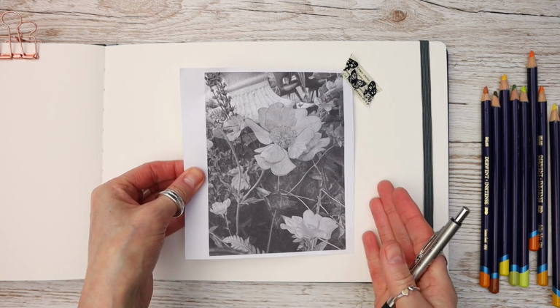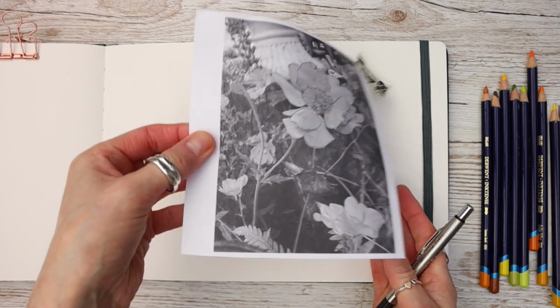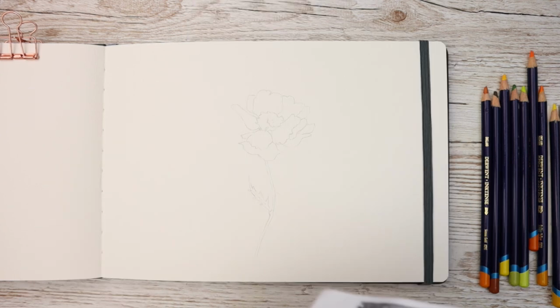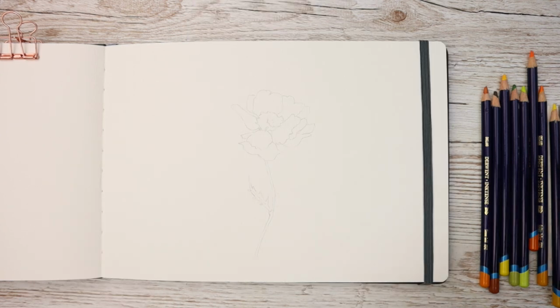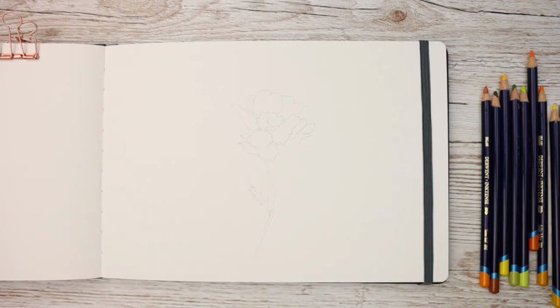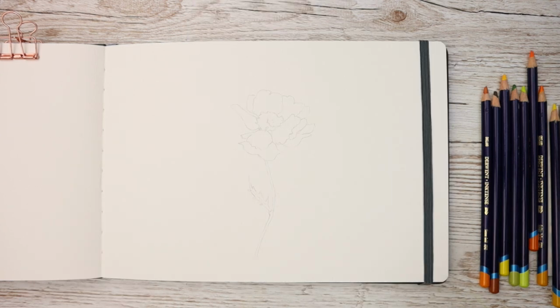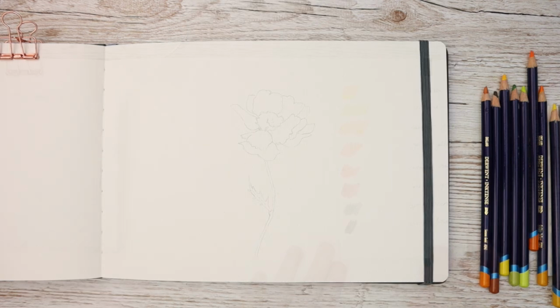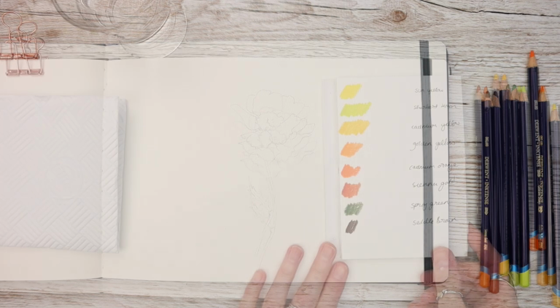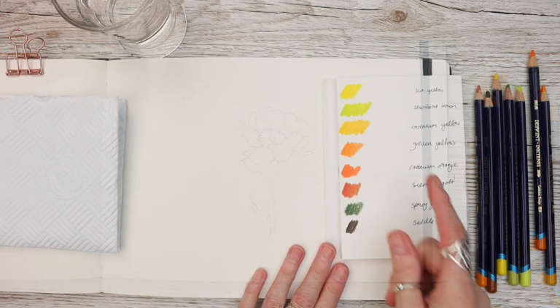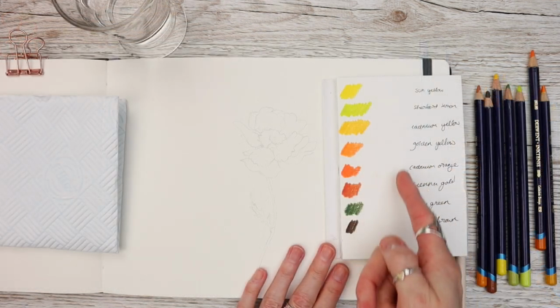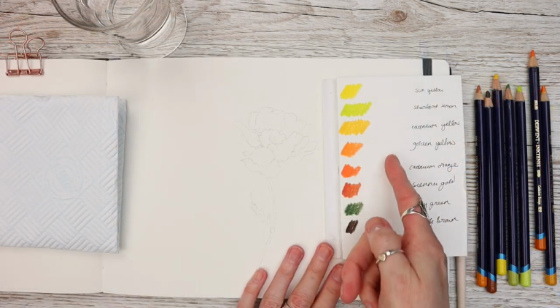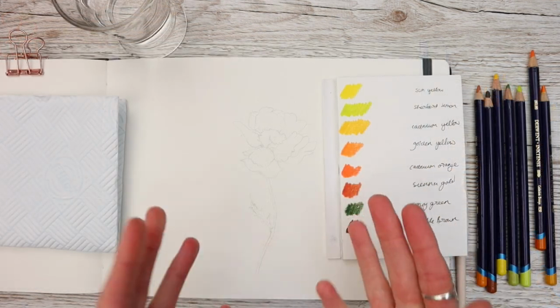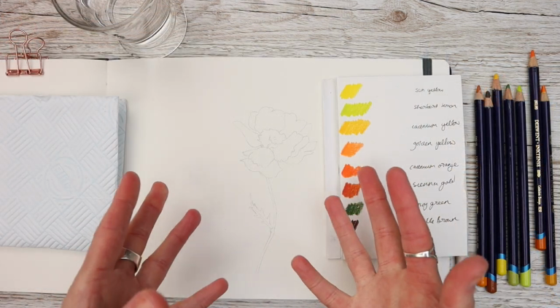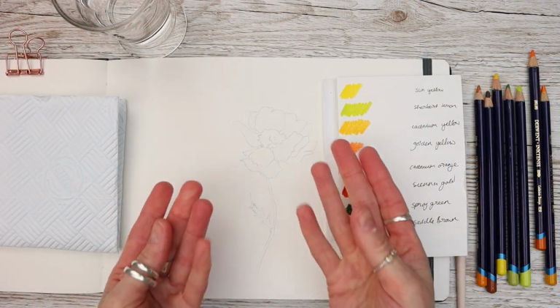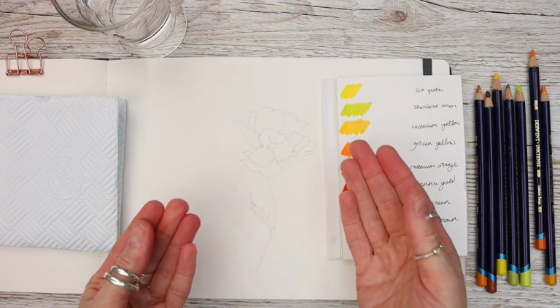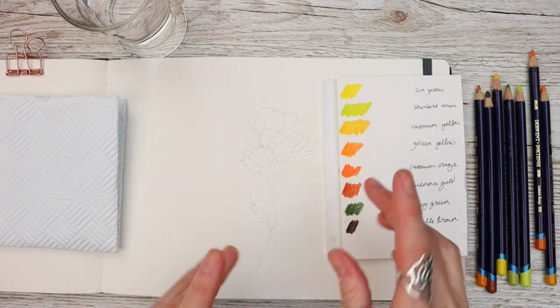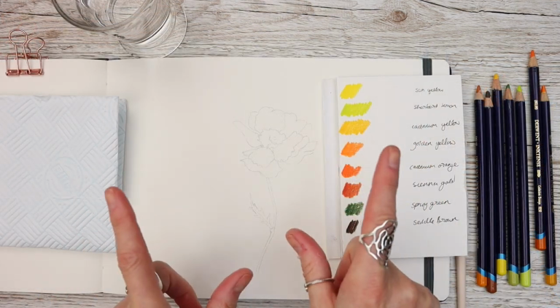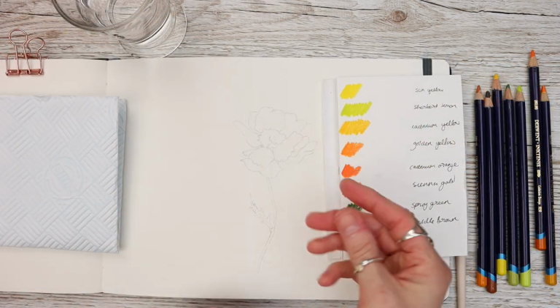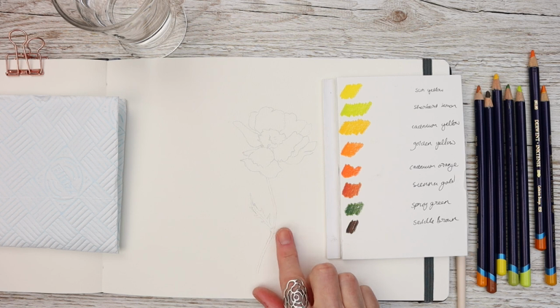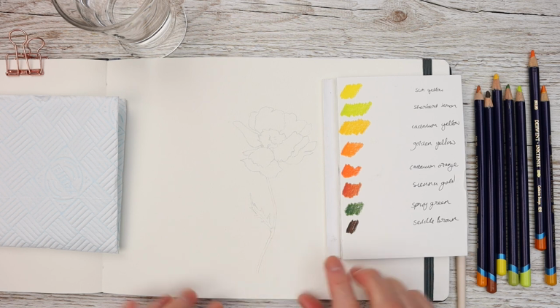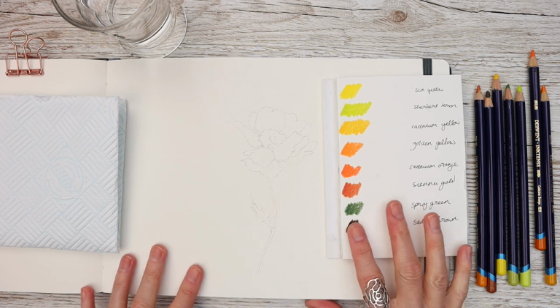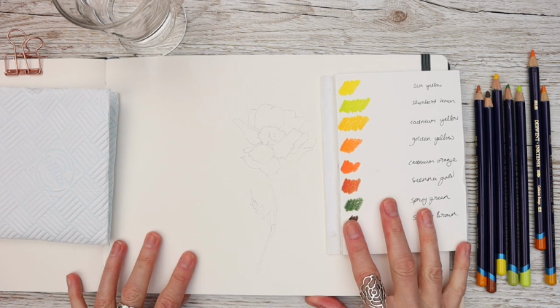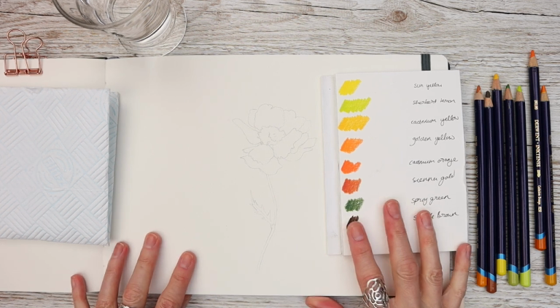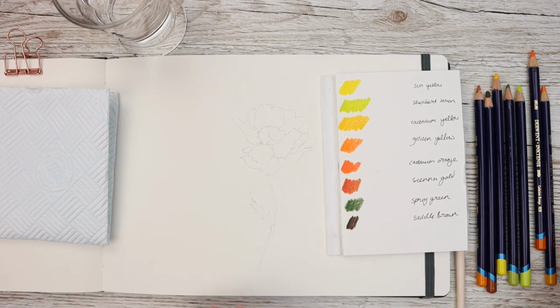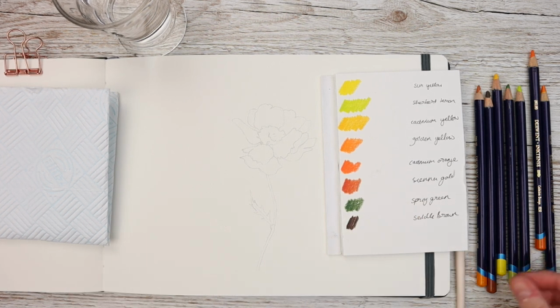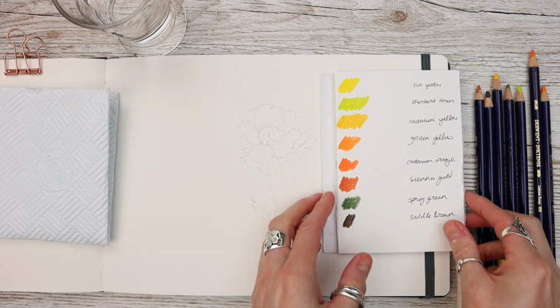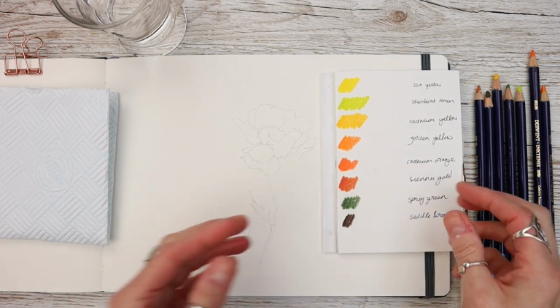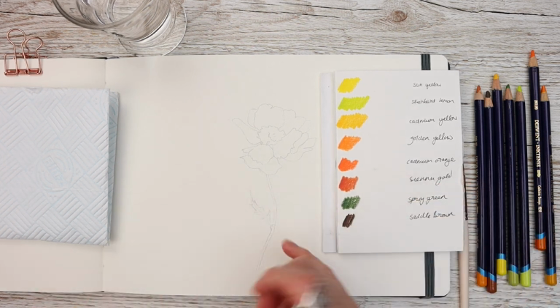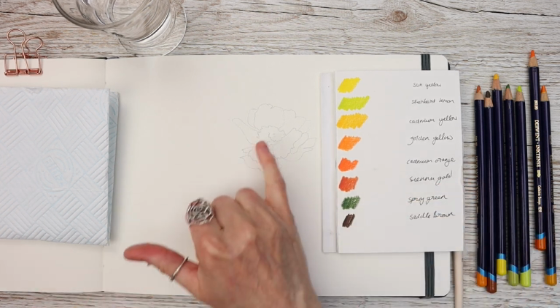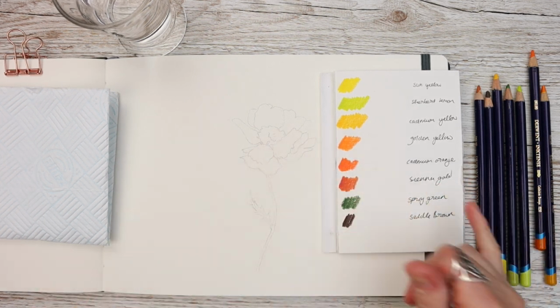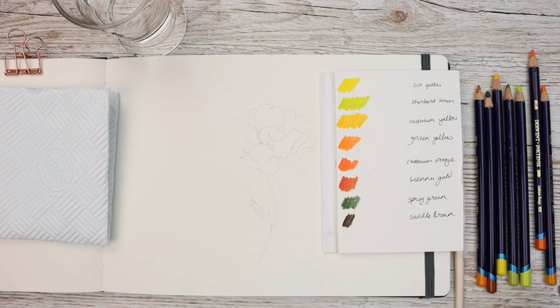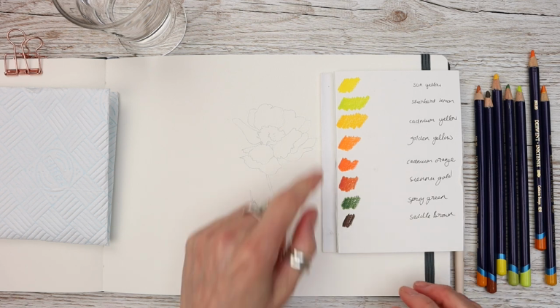I'll supply you with a full material breakdown in the description box, but today I'm using these lovely Derwent Inktense pencils. I will let you know why I think they're really good if you're used to watercolor painting but do struggle with it a little bit.